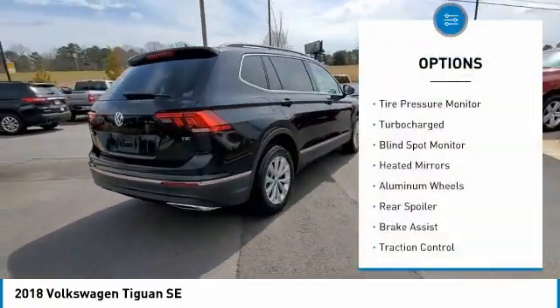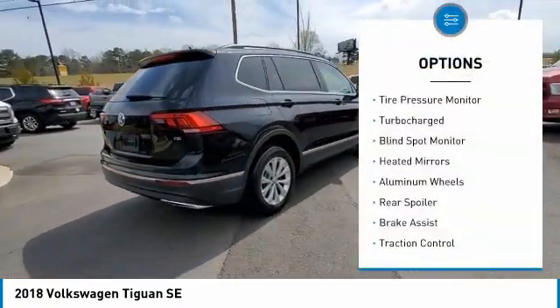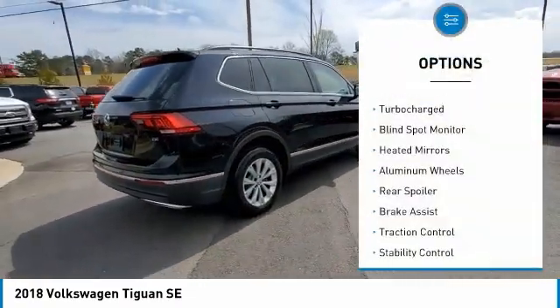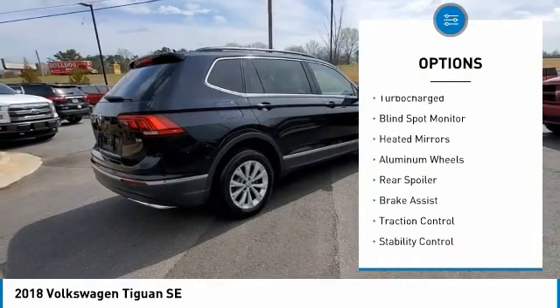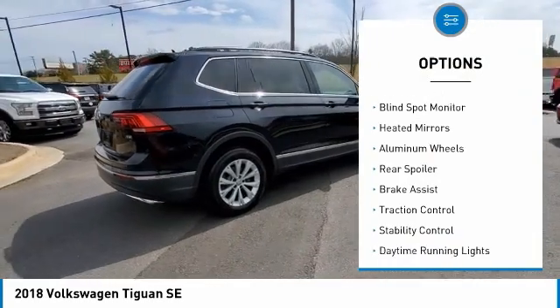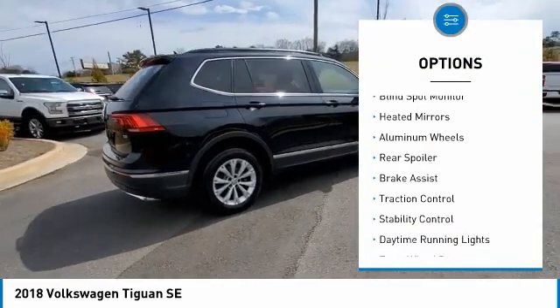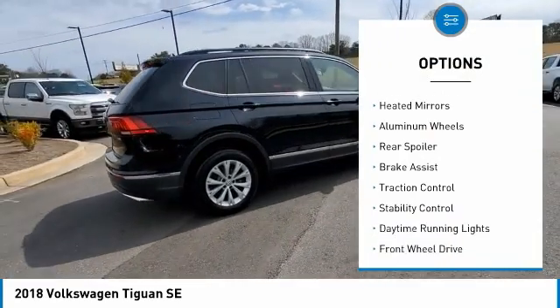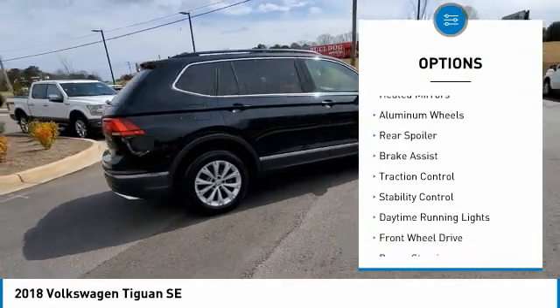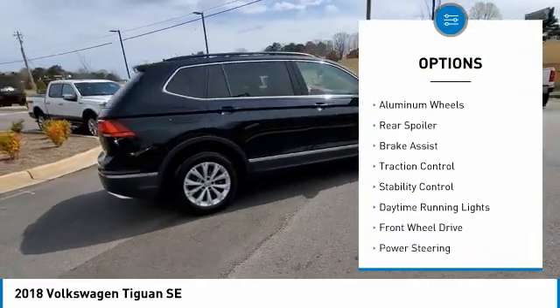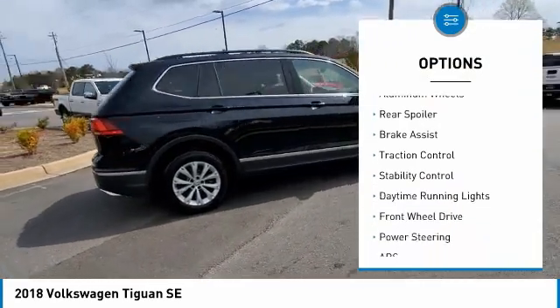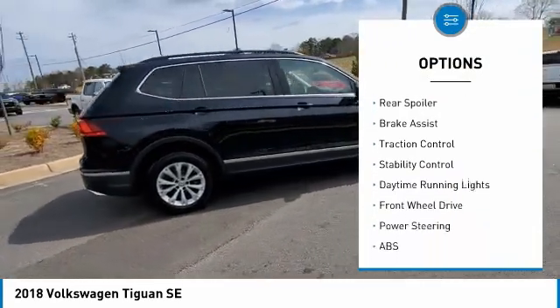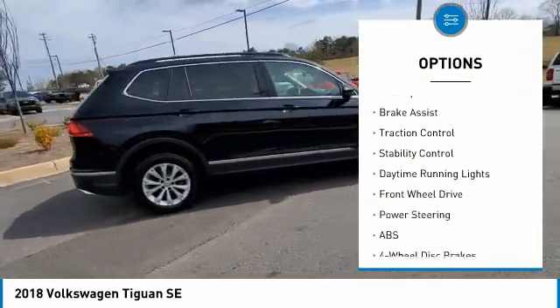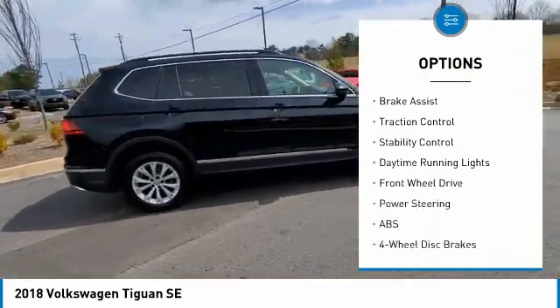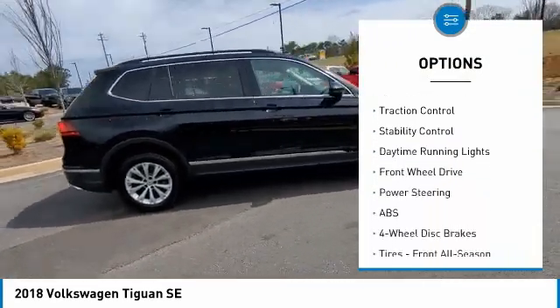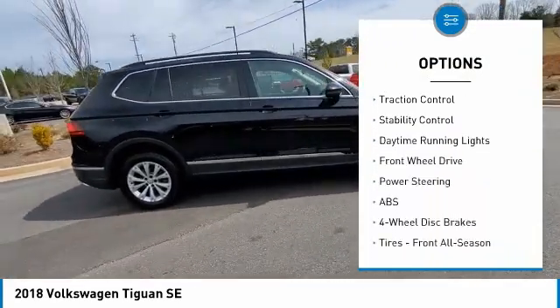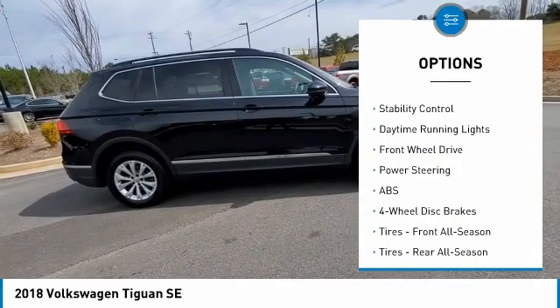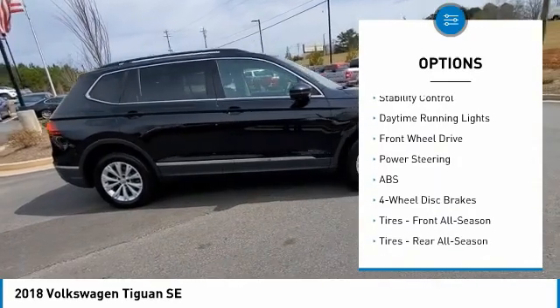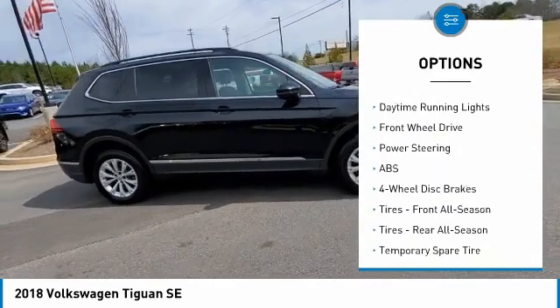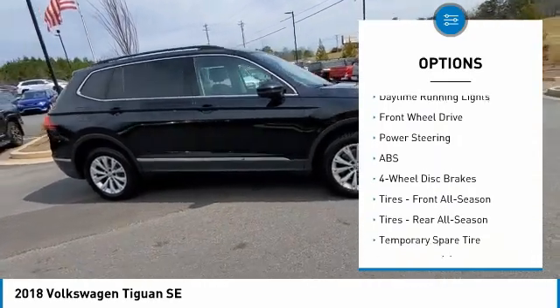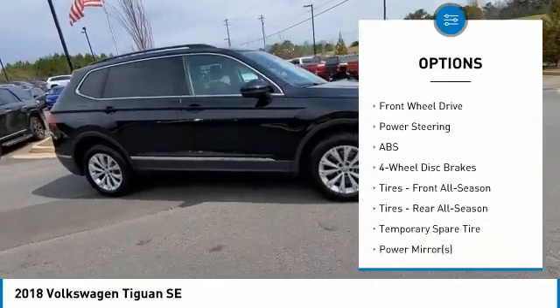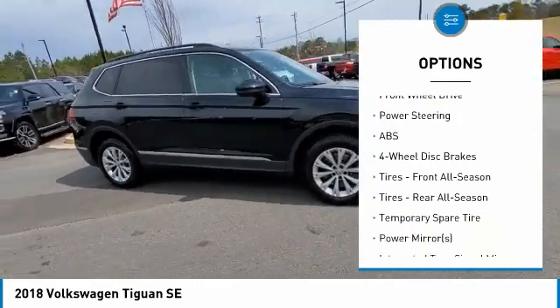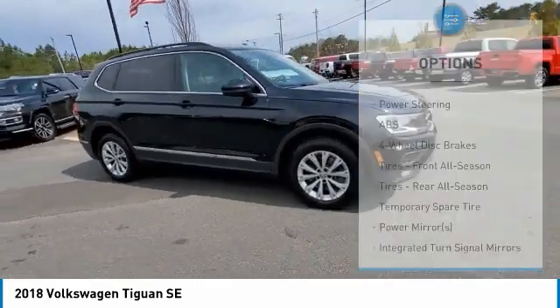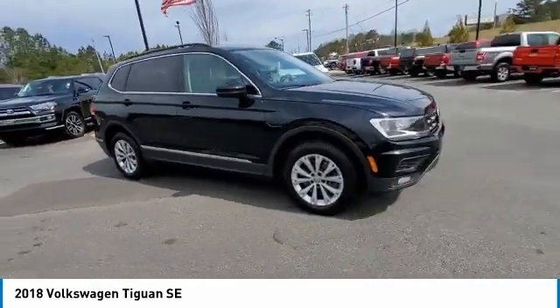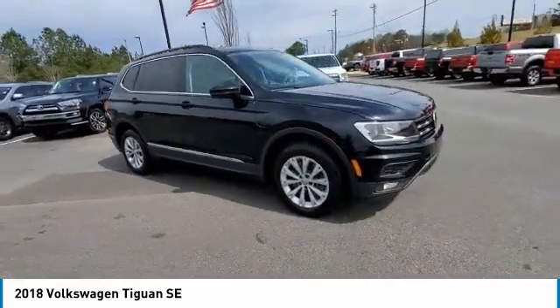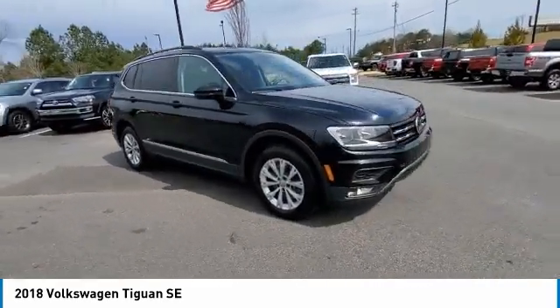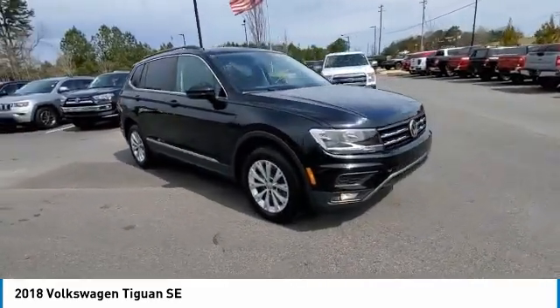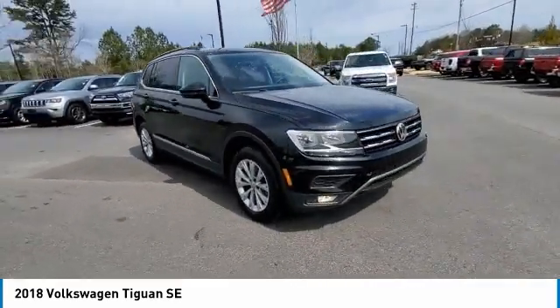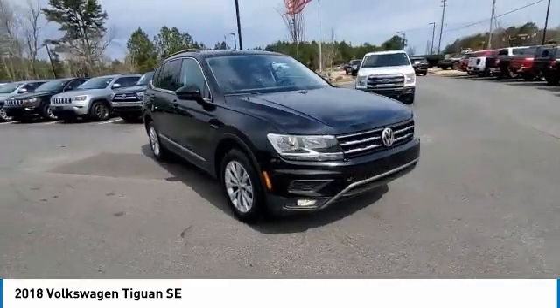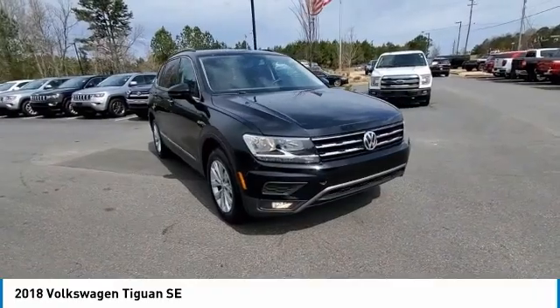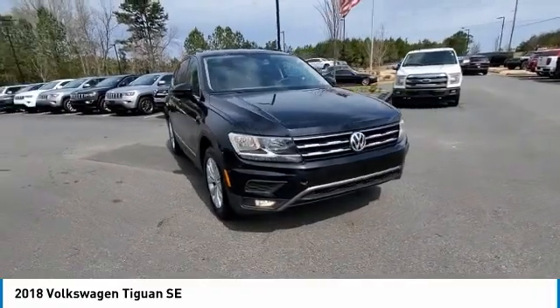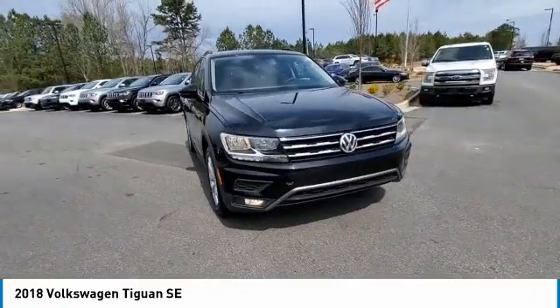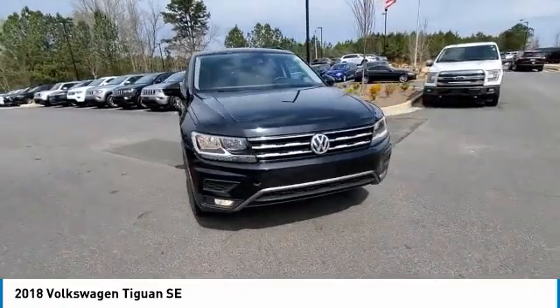Tire pressure monitor, turbocharged, blind spot monitor, heated mirrors, aluminum wheels, rear spoiler, brake assist, traction control, stability control, daytime running lights.